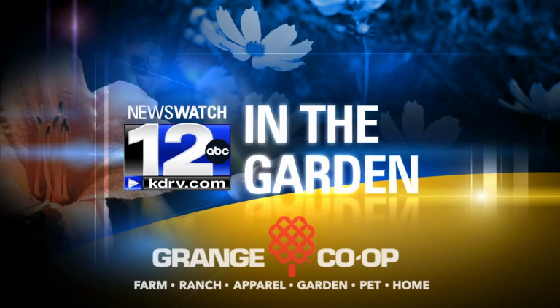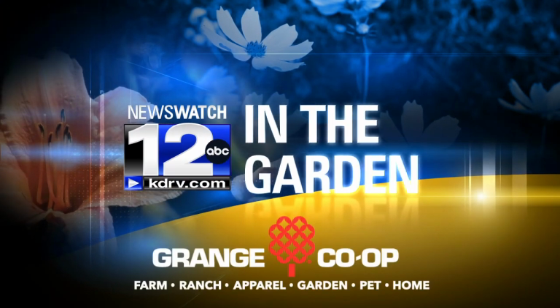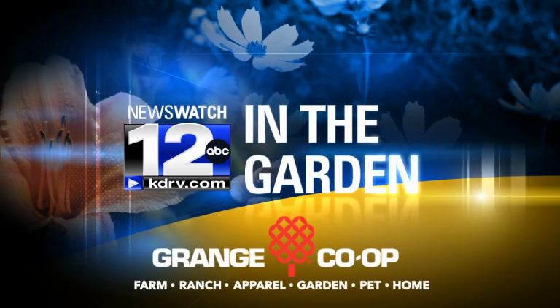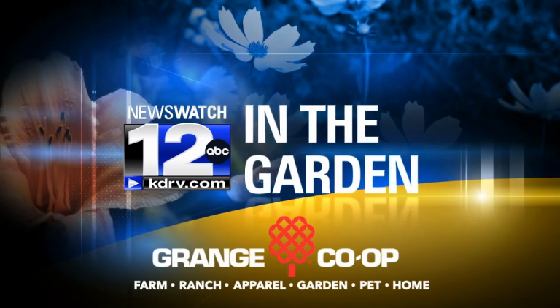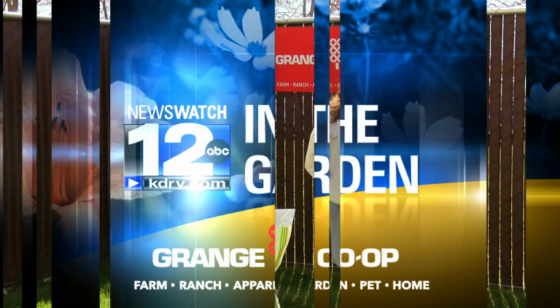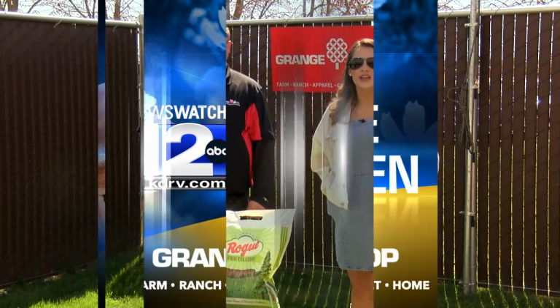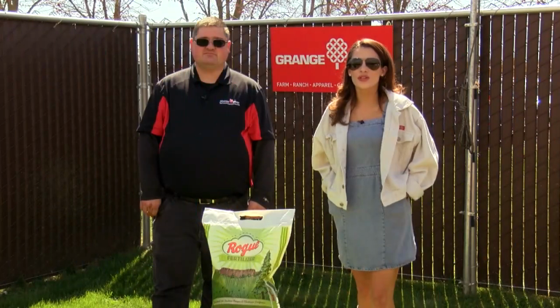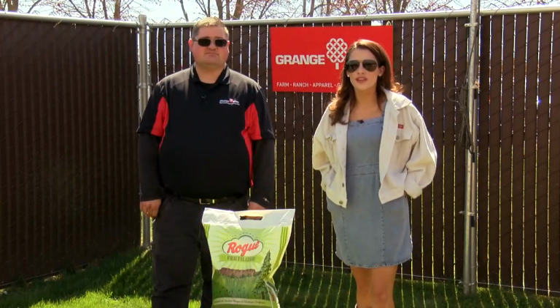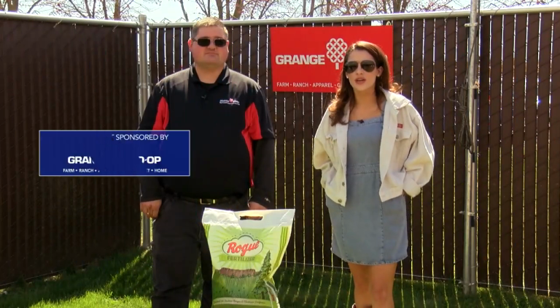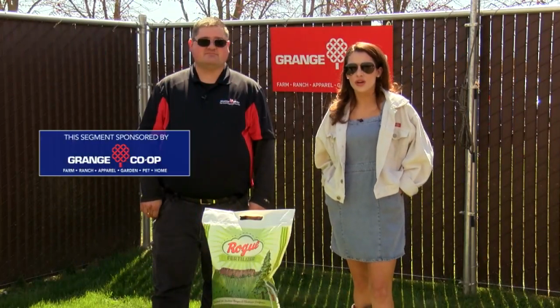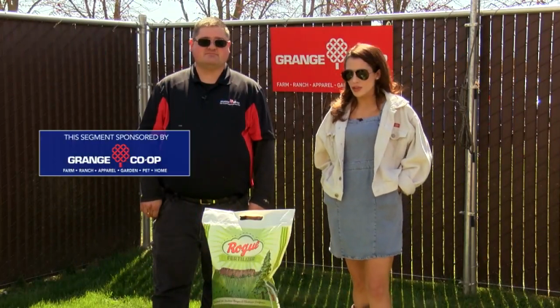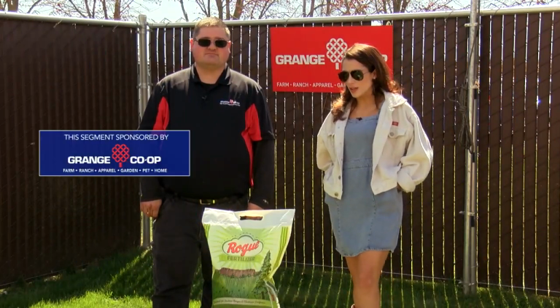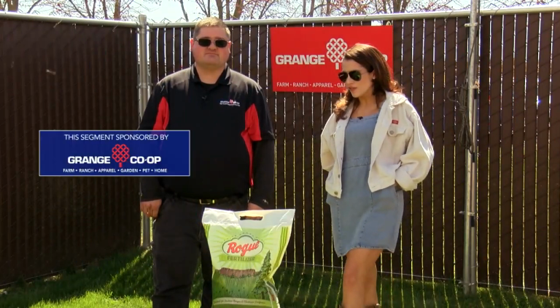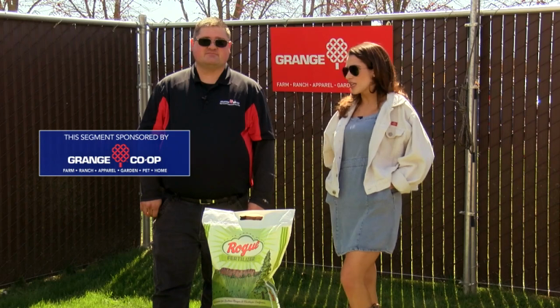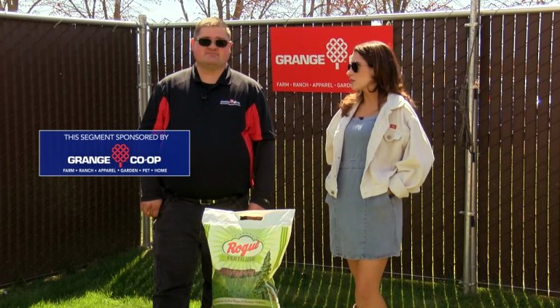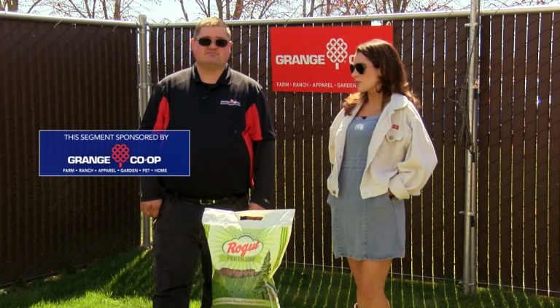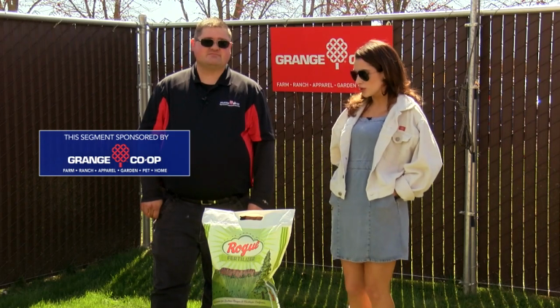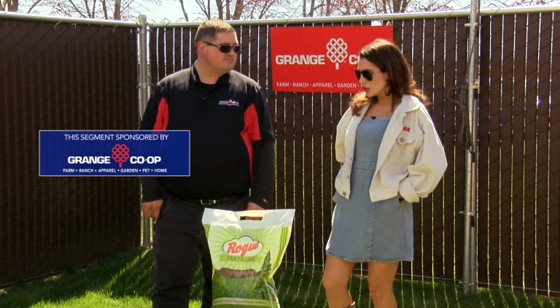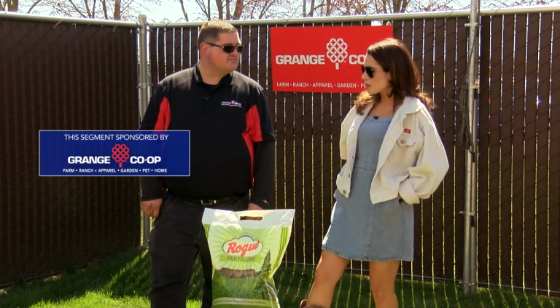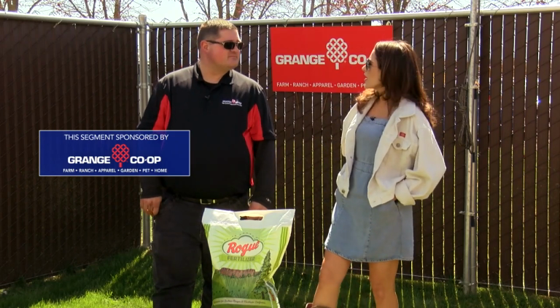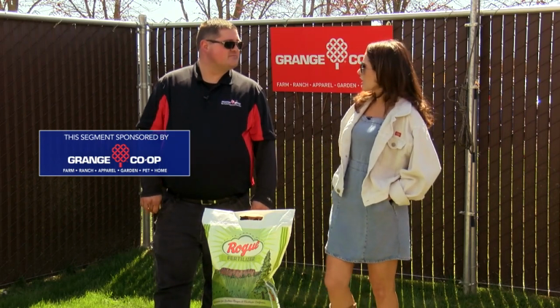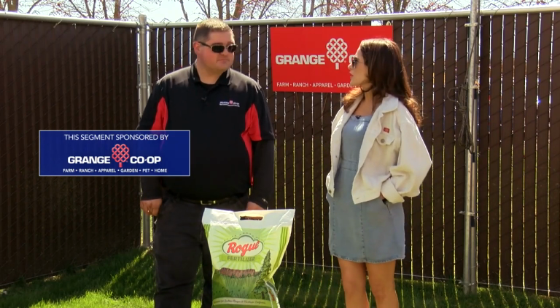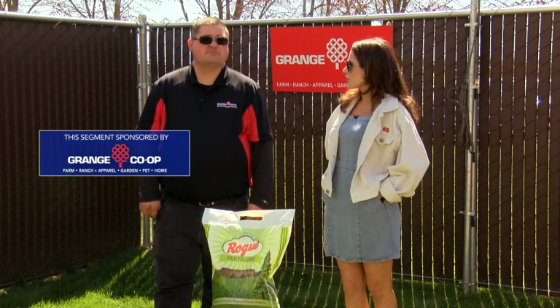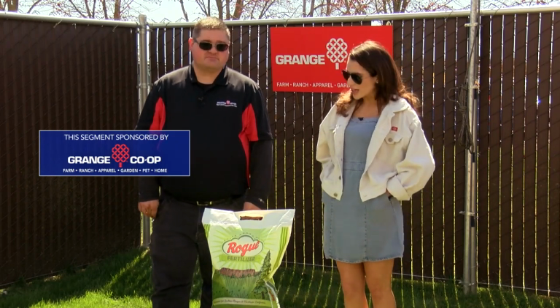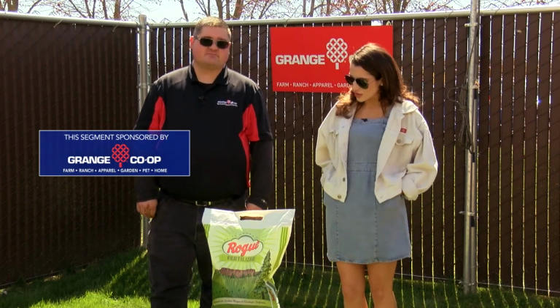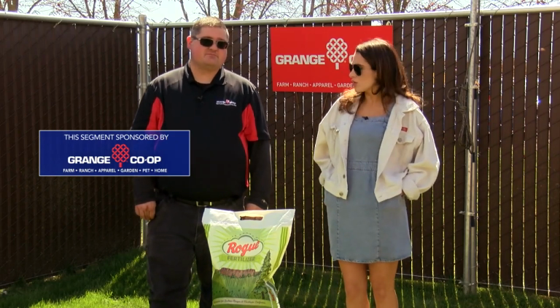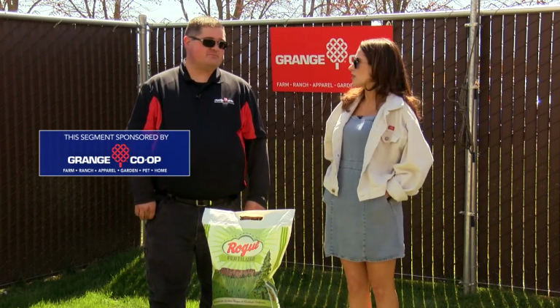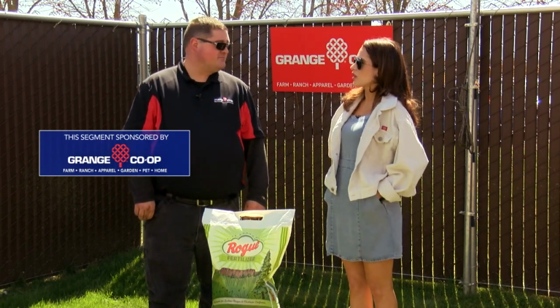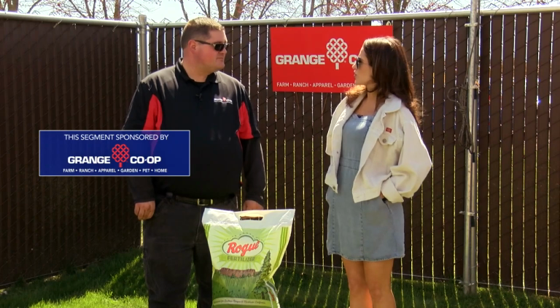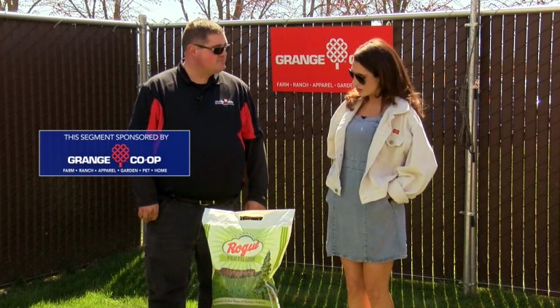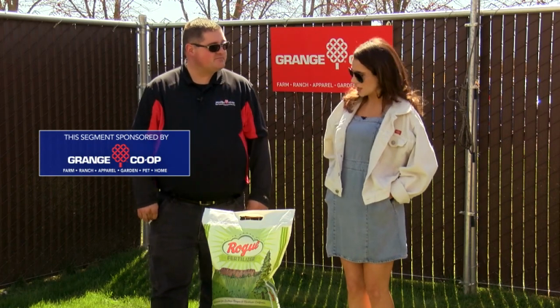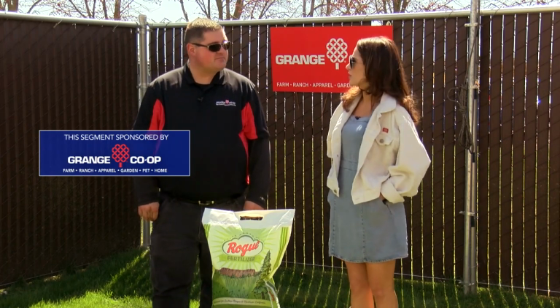Thanks for joining us in the garden today. We are here with Craig from Grange Co-op. We are talking about fertilizer, something that people should be keeping in mind this time of the year to get their grass green. You want to have the best lawn on the street — this is how you do it.